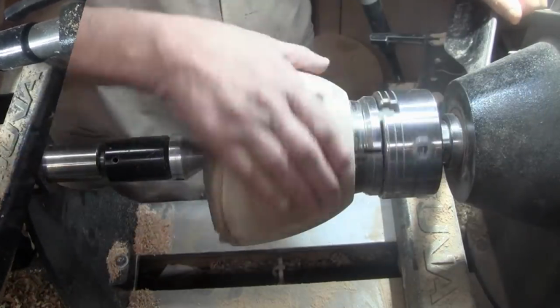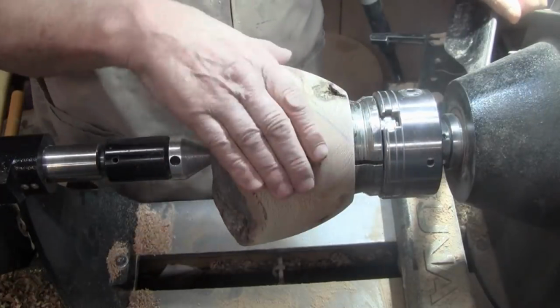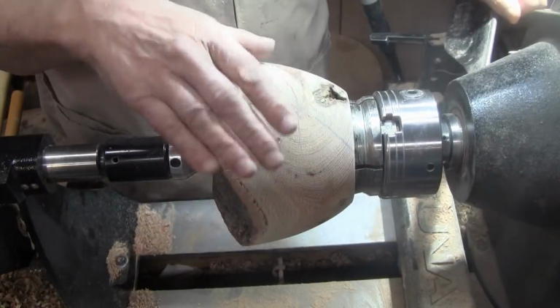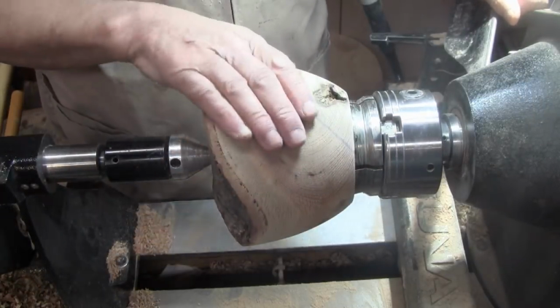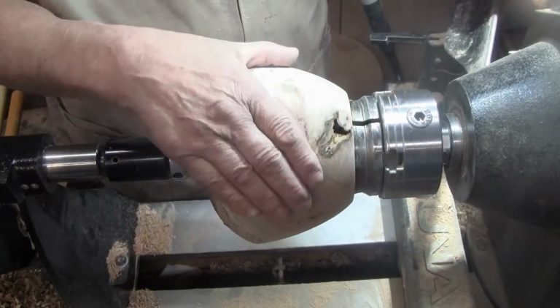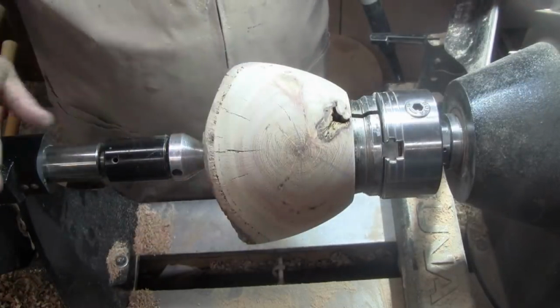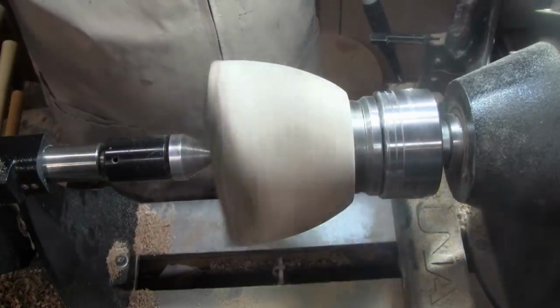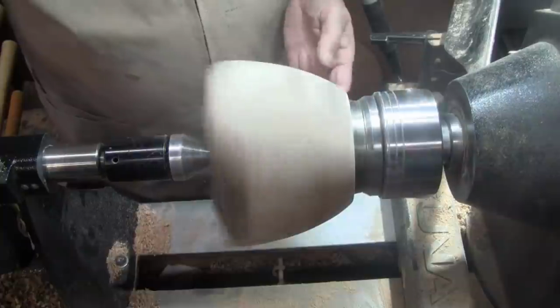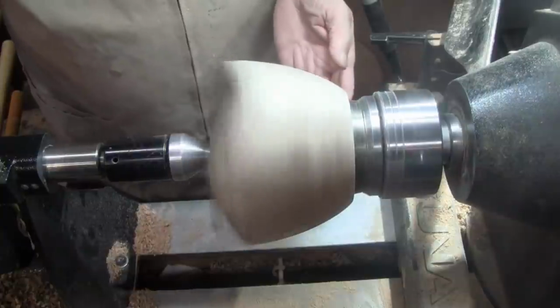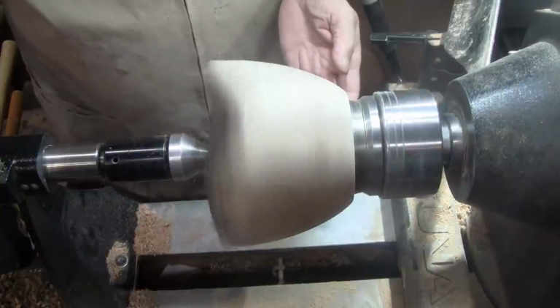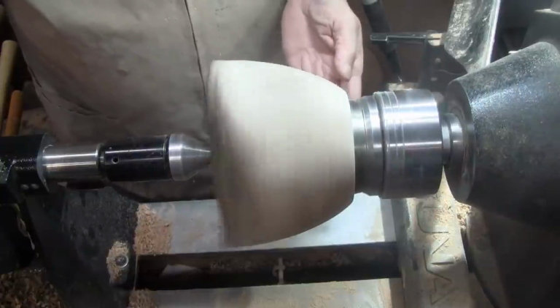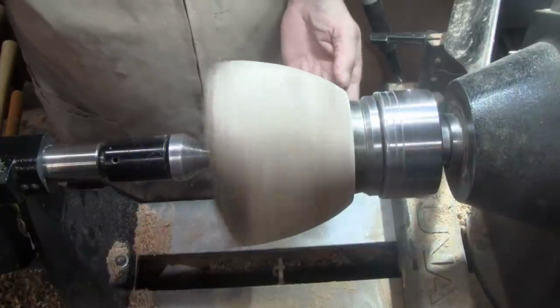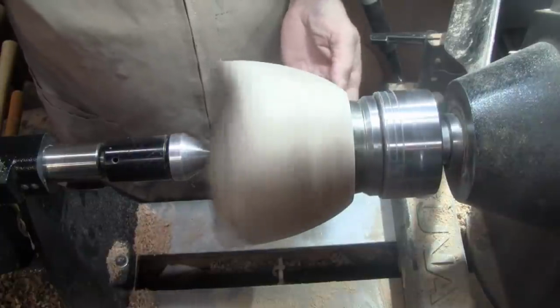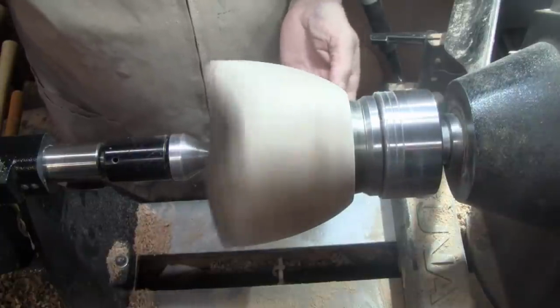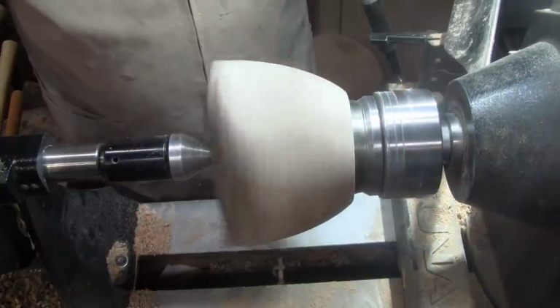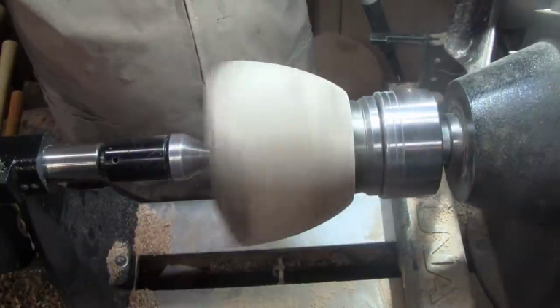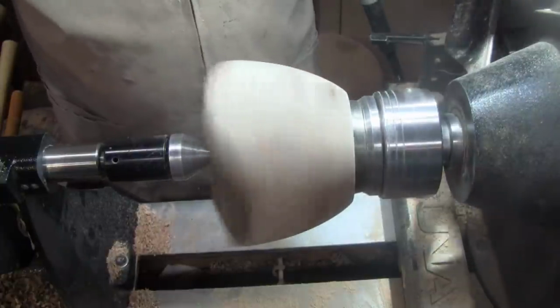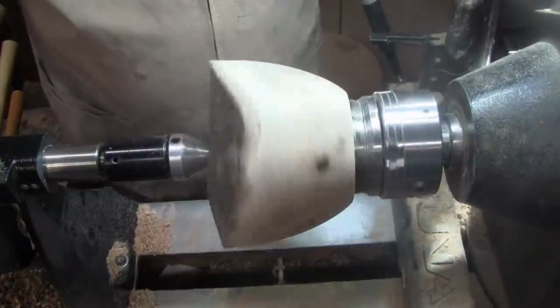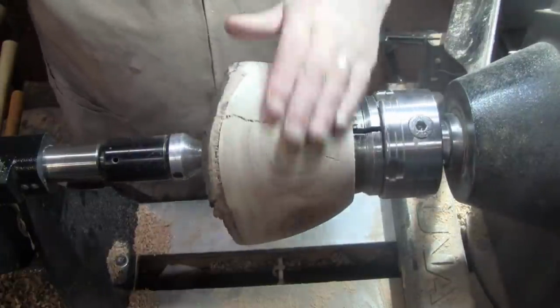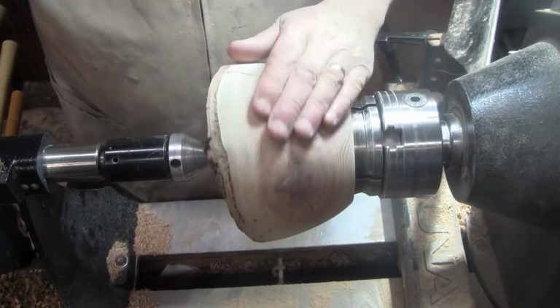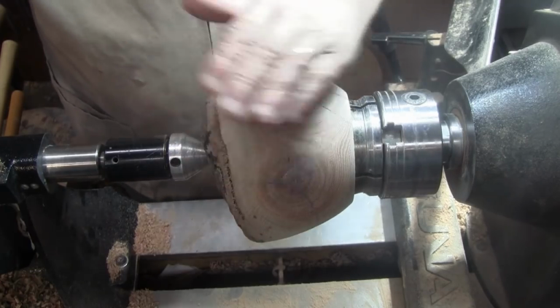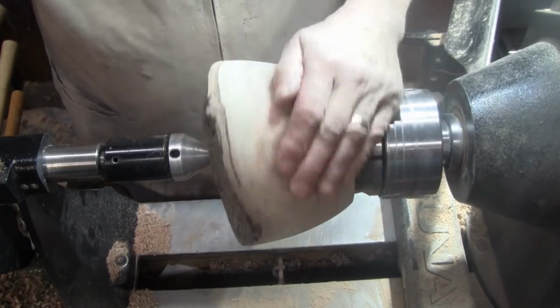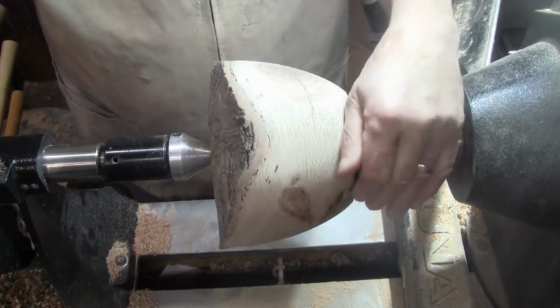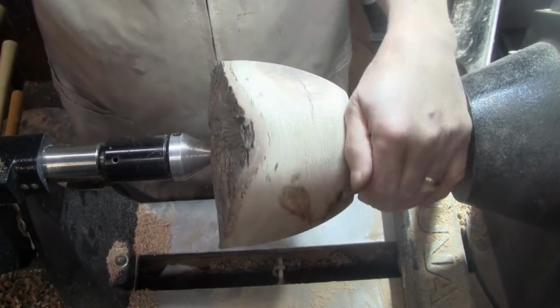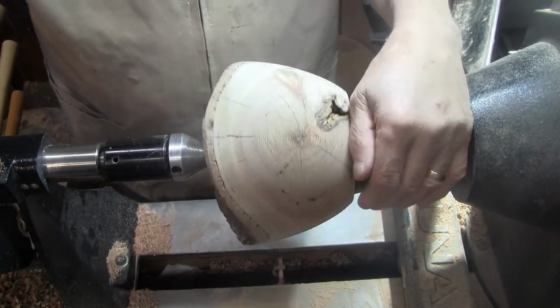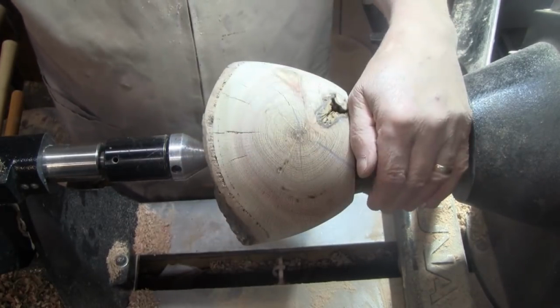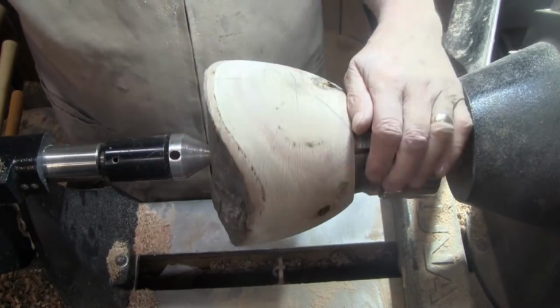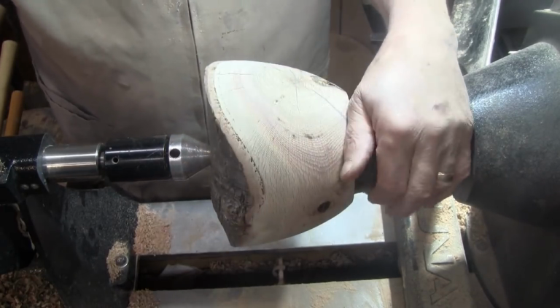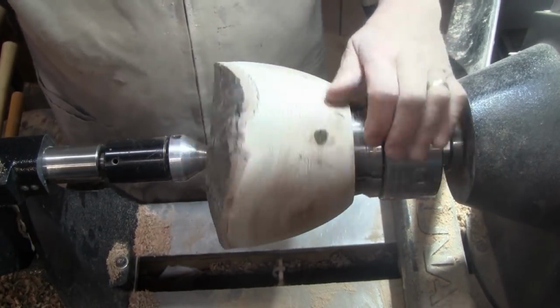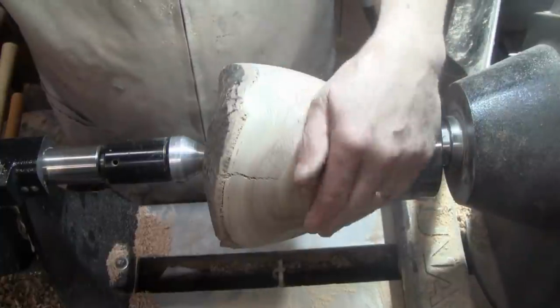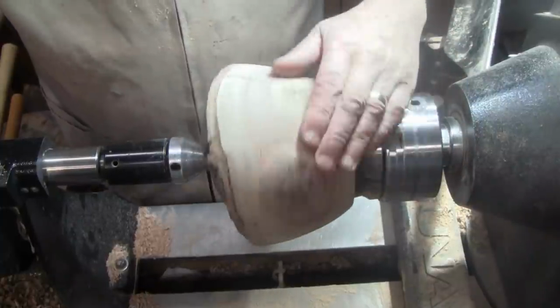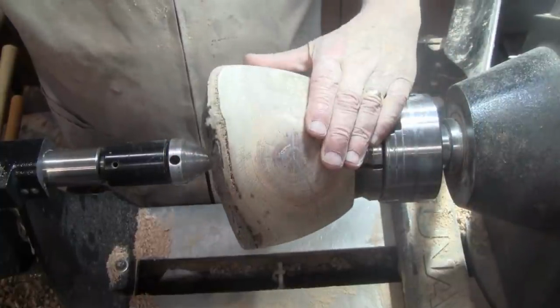I got it all sanded up and I flipped it around. It runs really nice. I'm really happy with that. But it is getting late in the day, so I'm going to stop for now and I'll be back on it tomorrow morning.